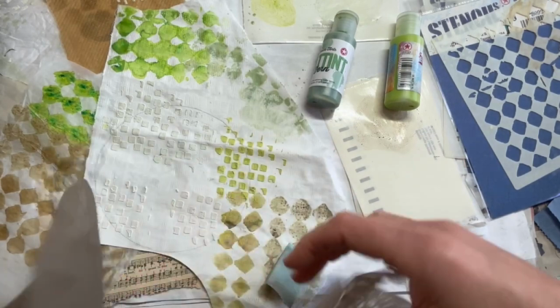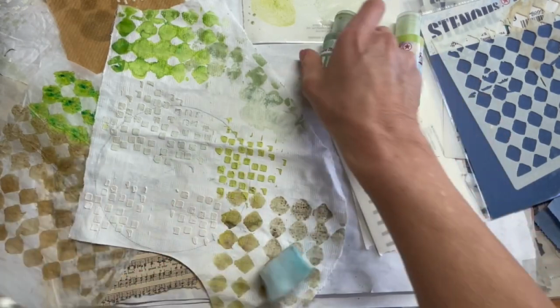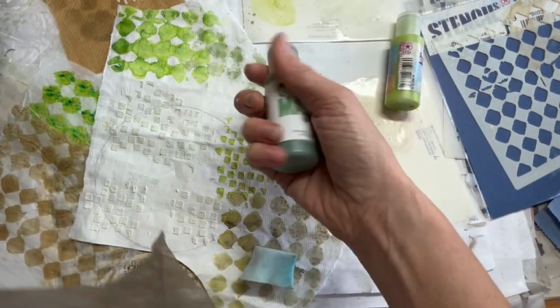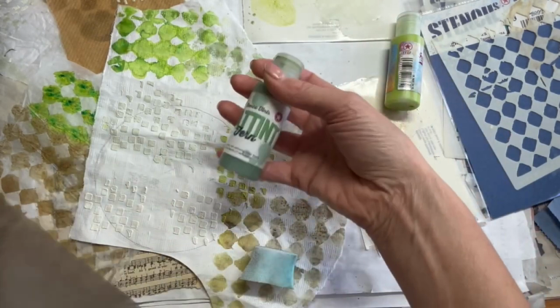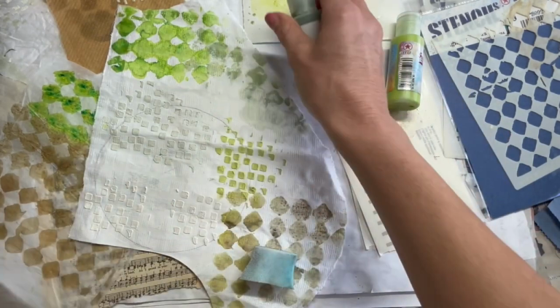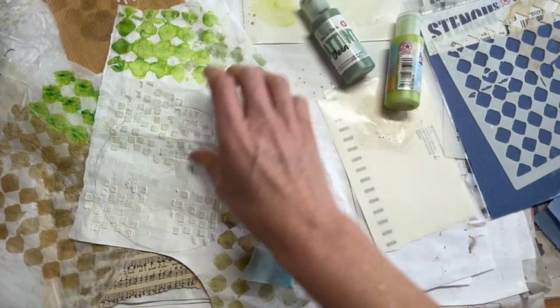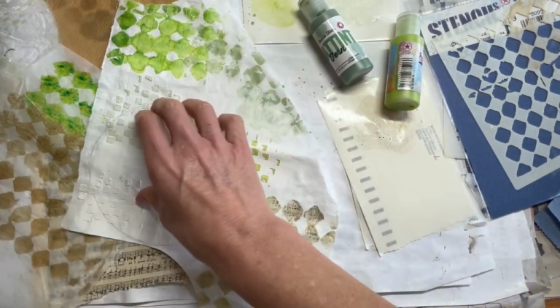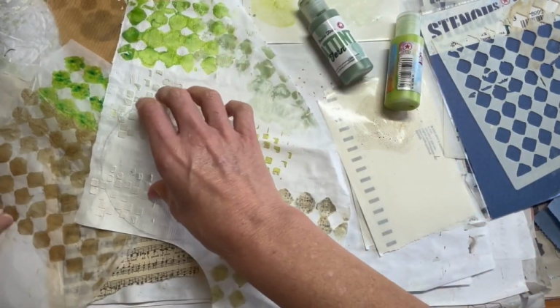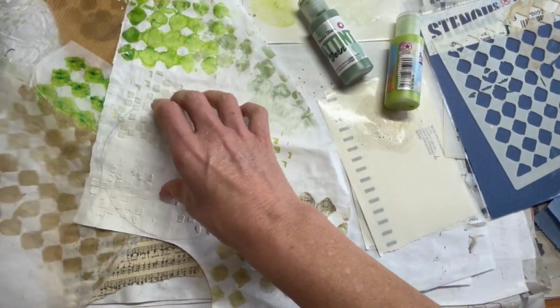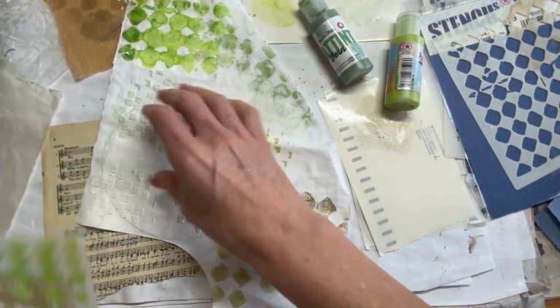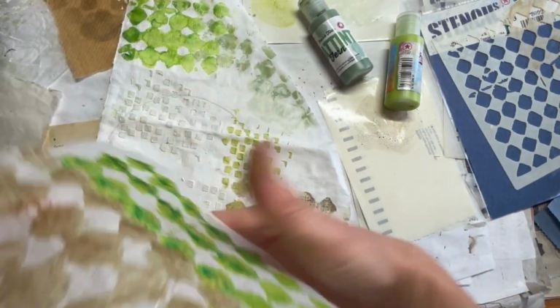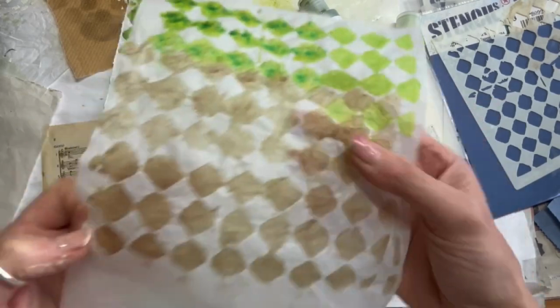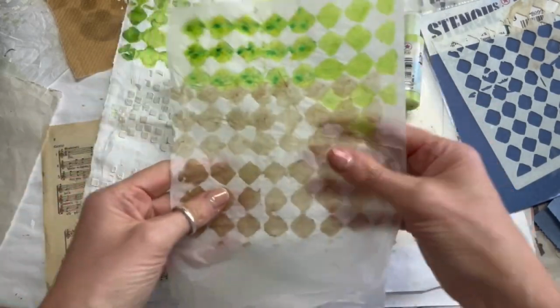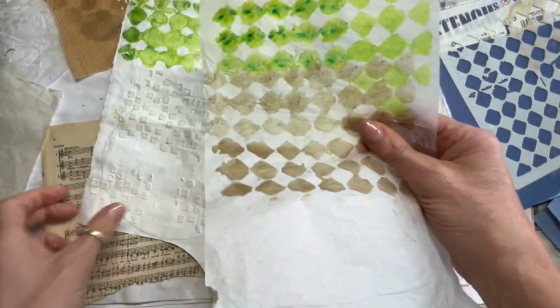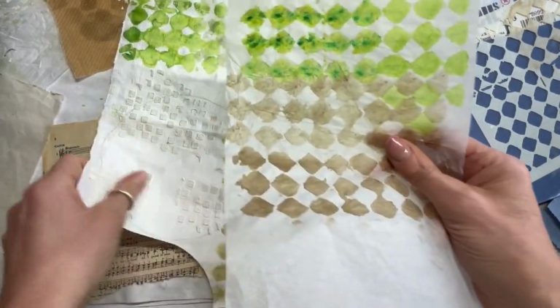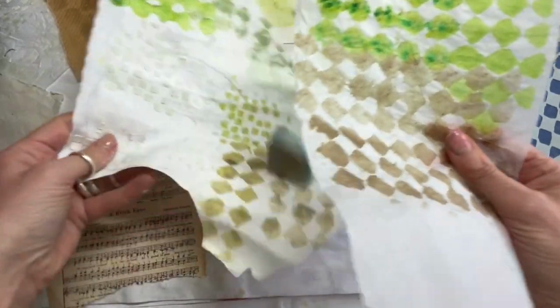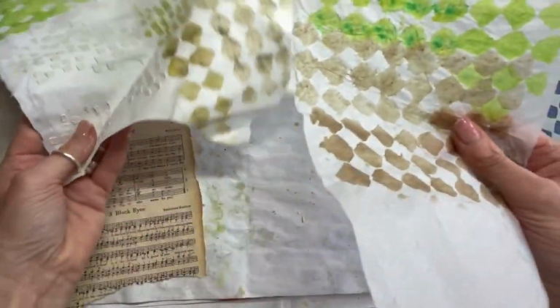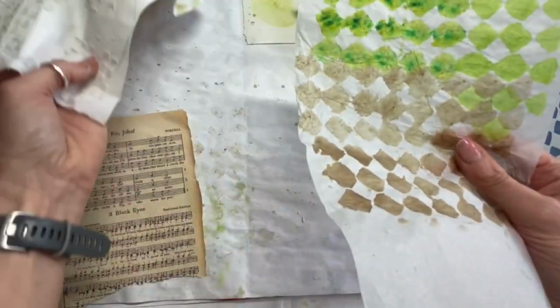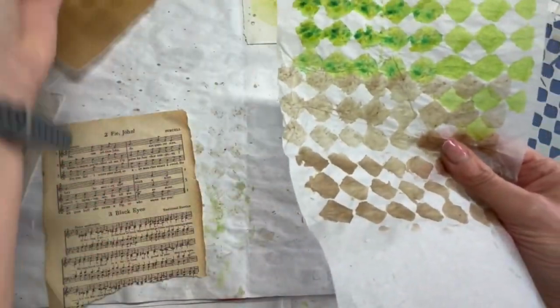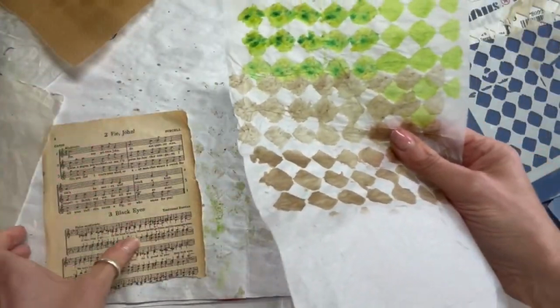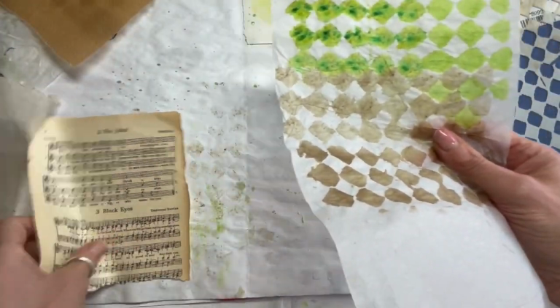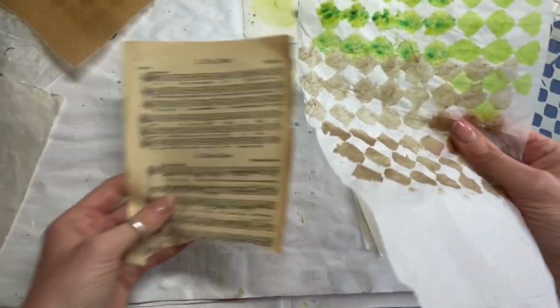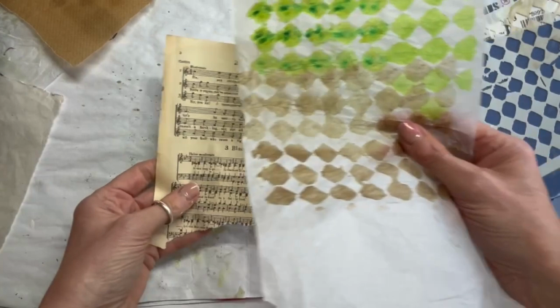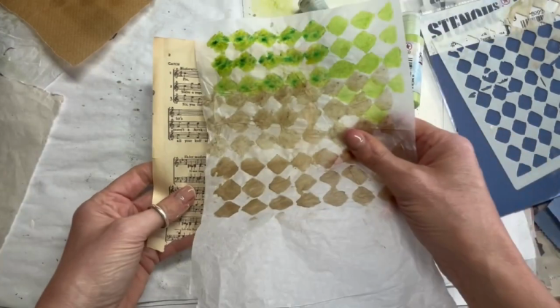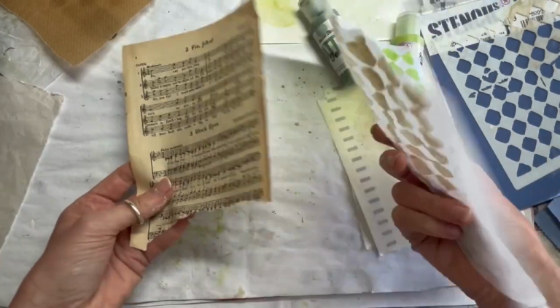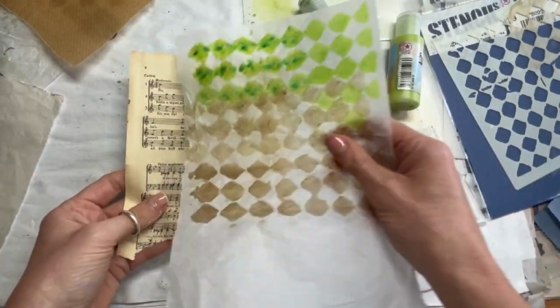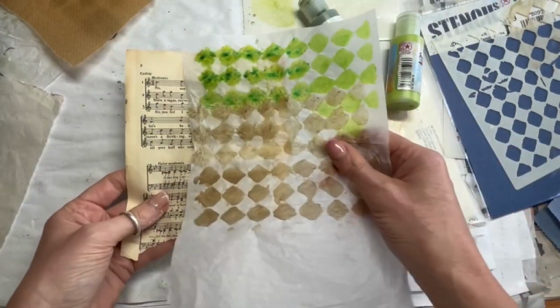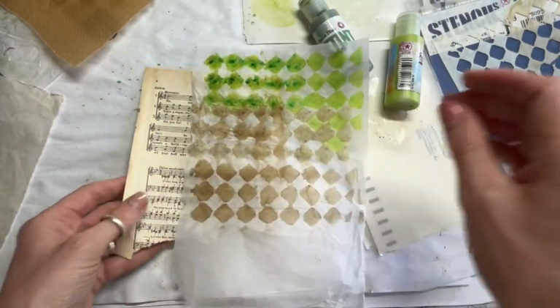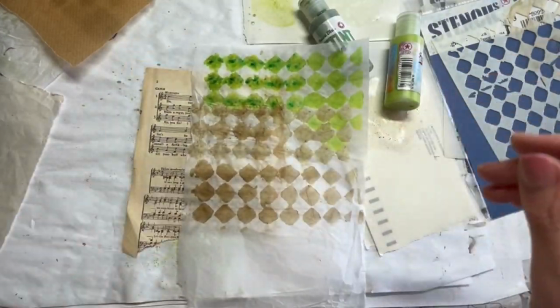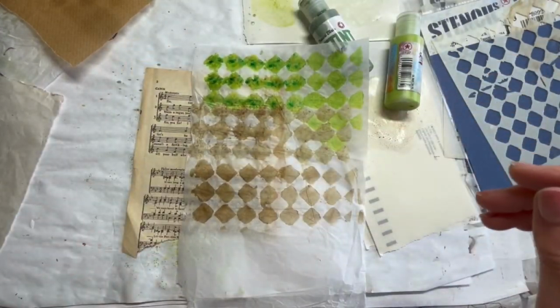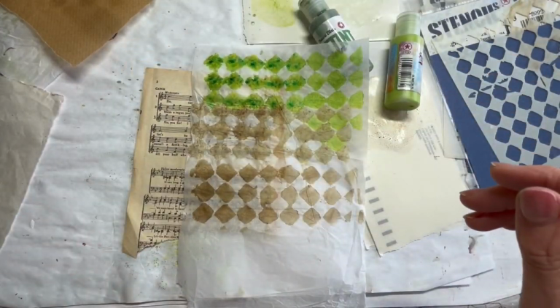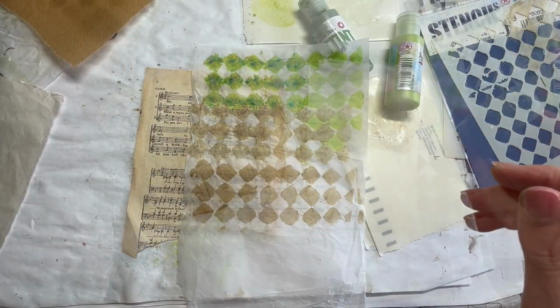I think that's what I really love about the matte tint — the fact that it is transparent and the fact that when you layer it up you can see what's underneath. So let's have a look and see what it's like using it as an adhesive.